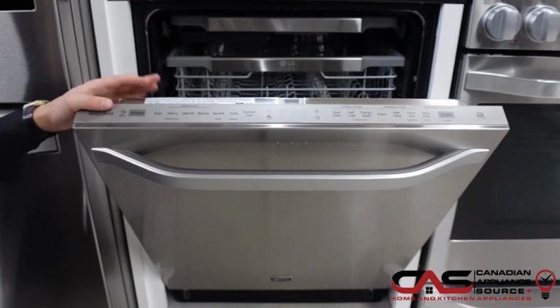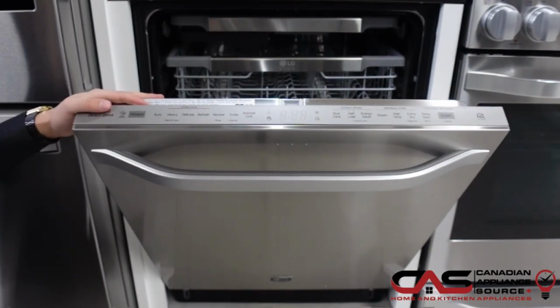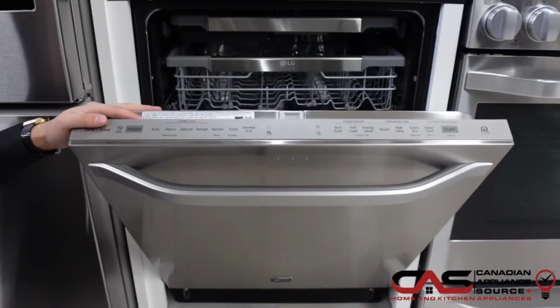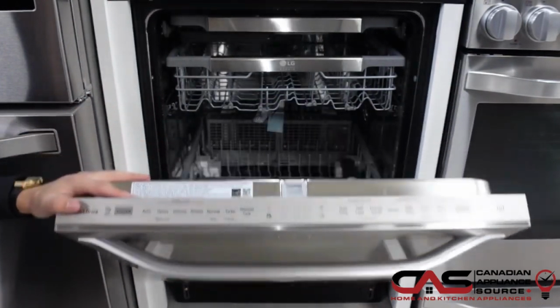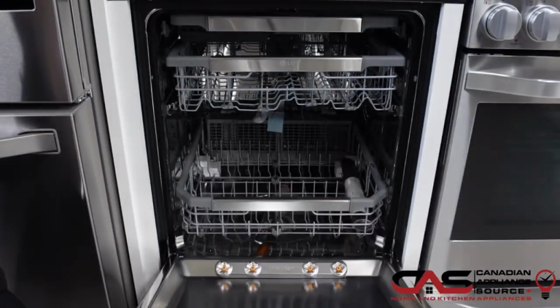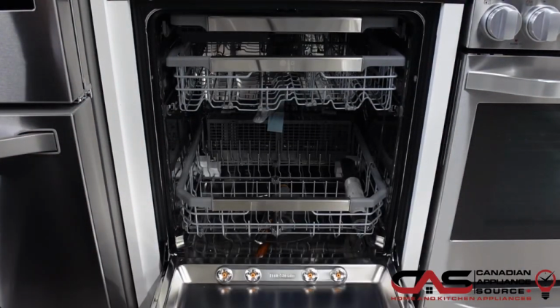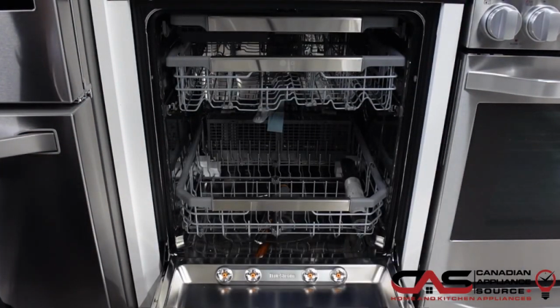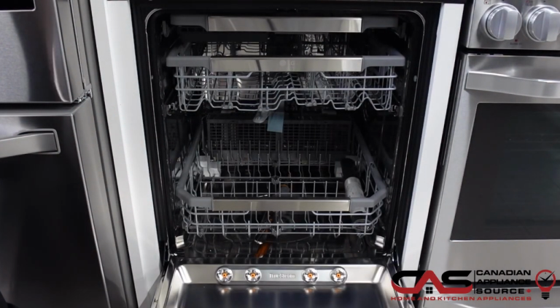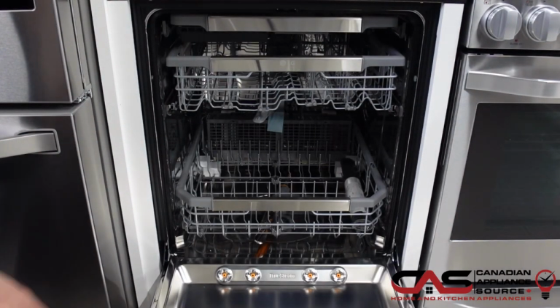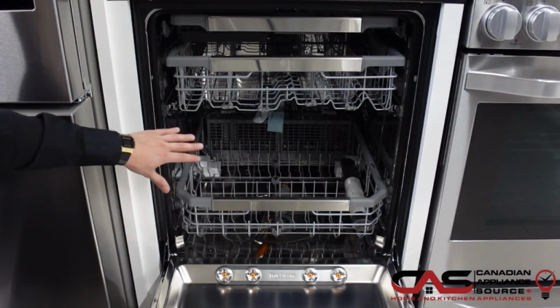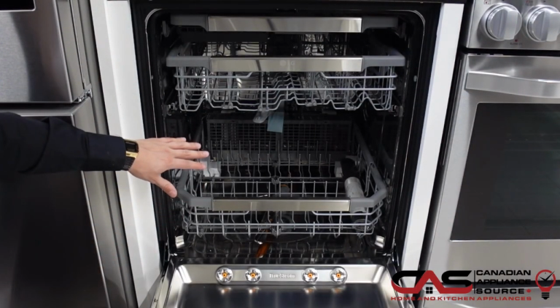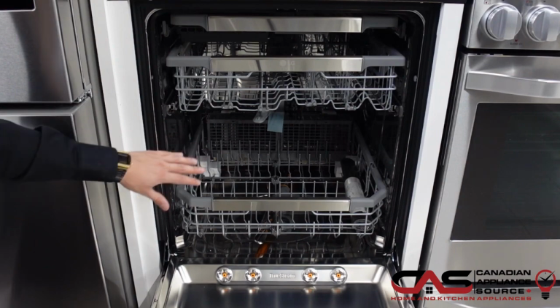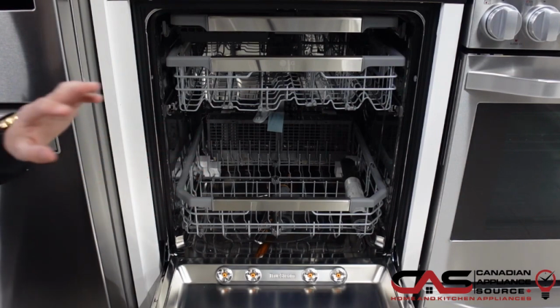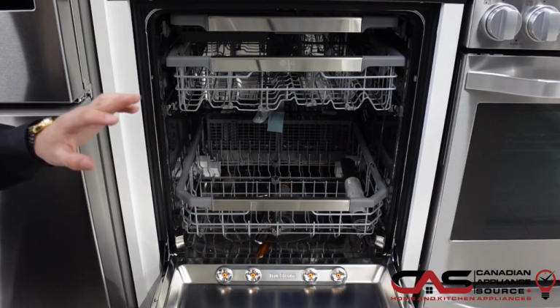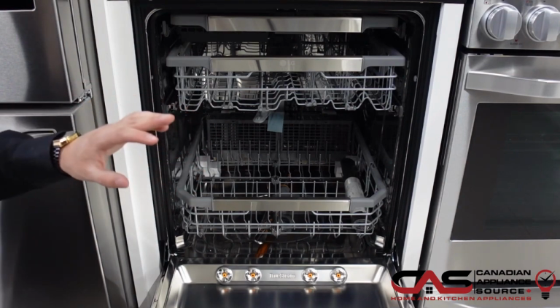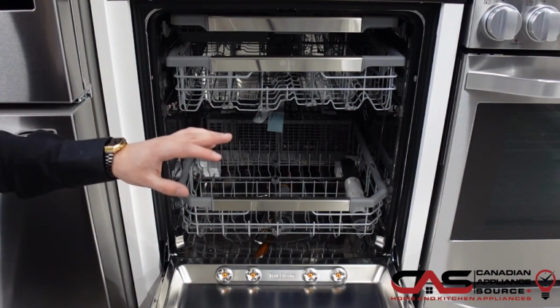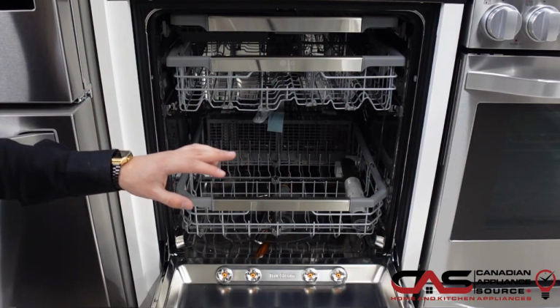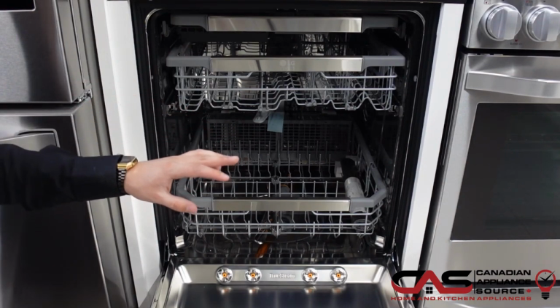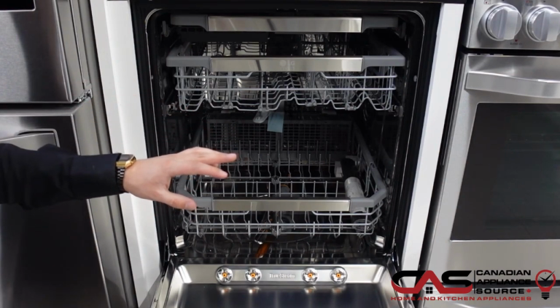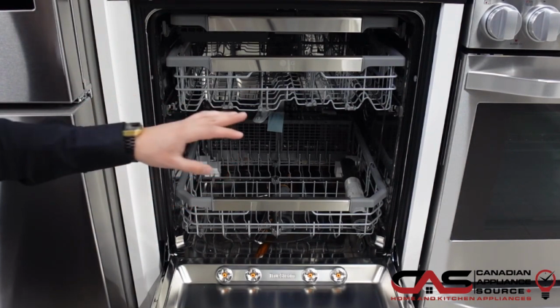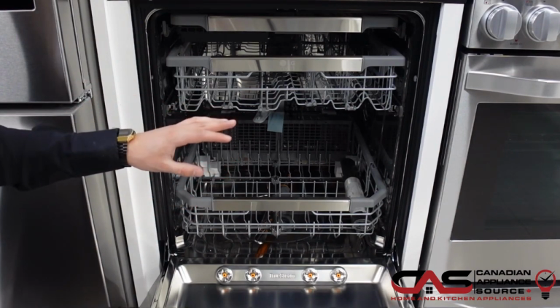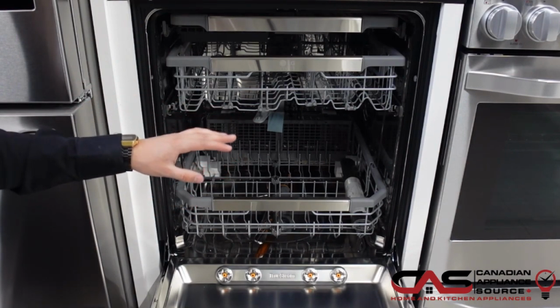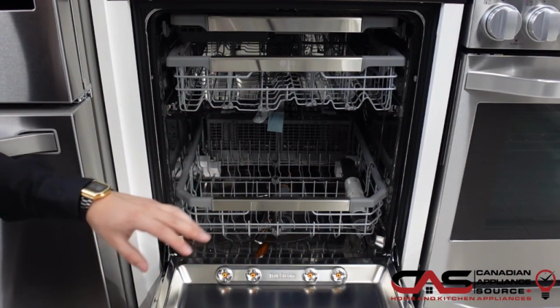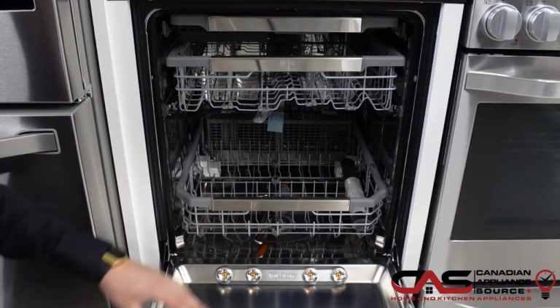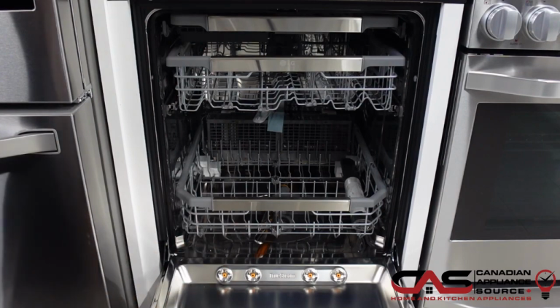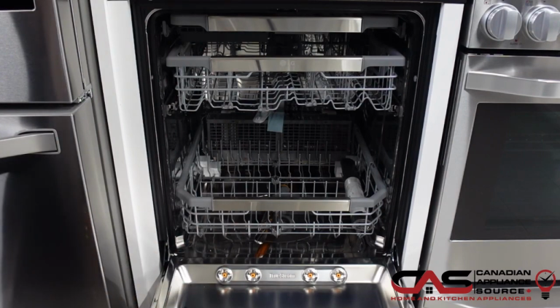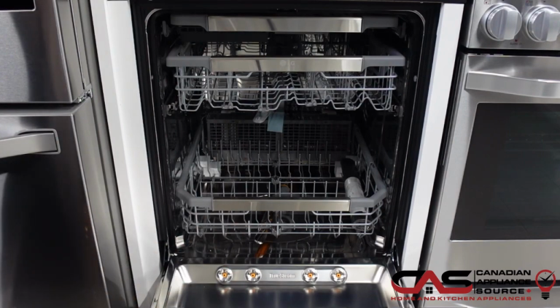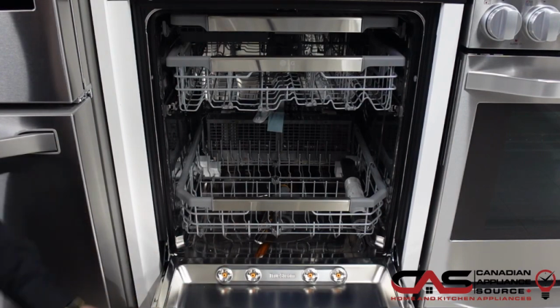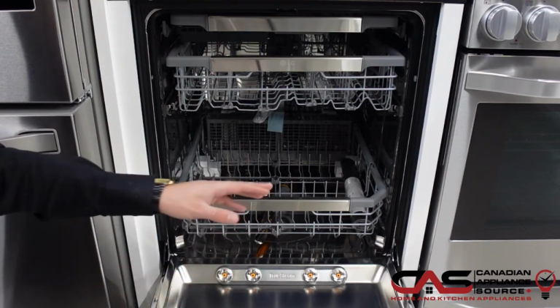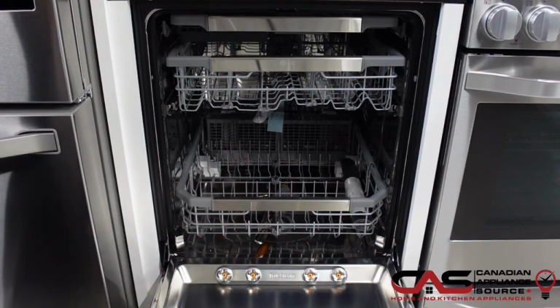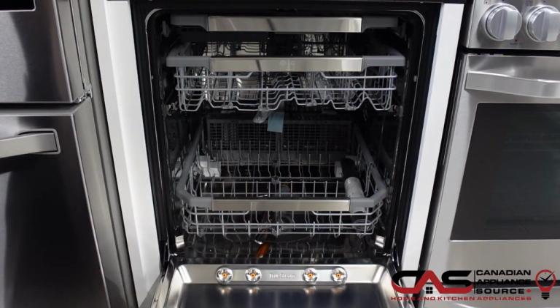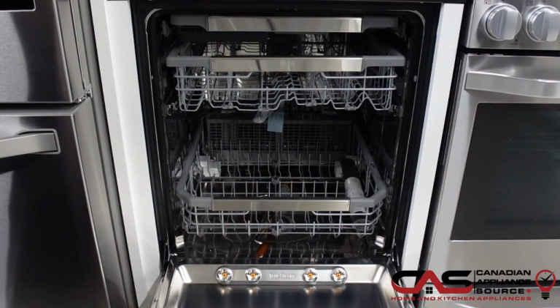15 place setting capacity, you do get 3 loading racks, and LED tube lighting. You'll be able to clean every angle with LG's dual zone wash, so gently clean your delicate dishes while power washing heavy duty pots and pans.